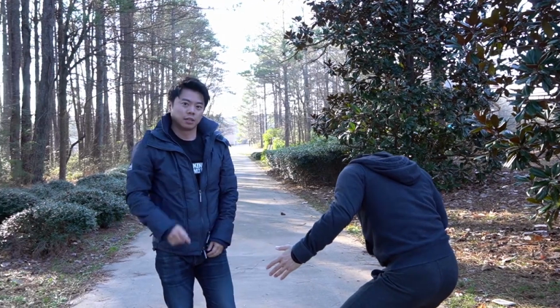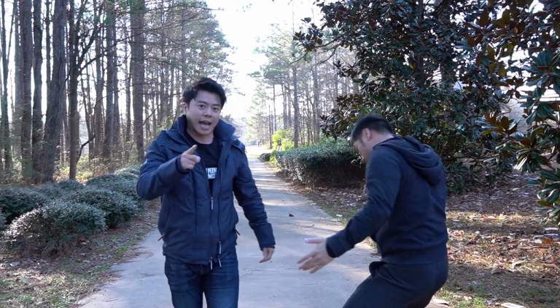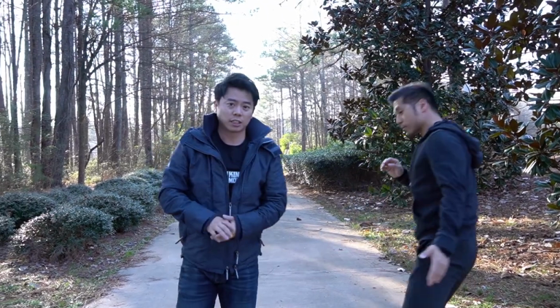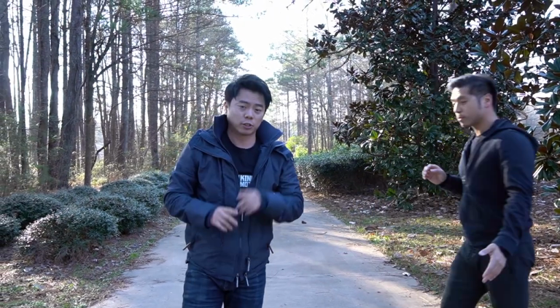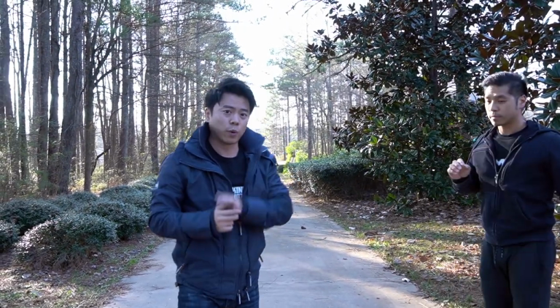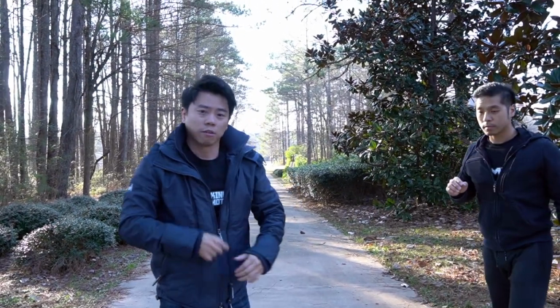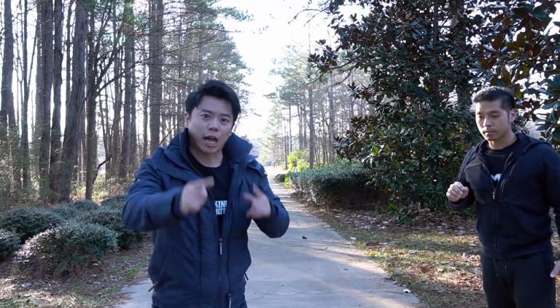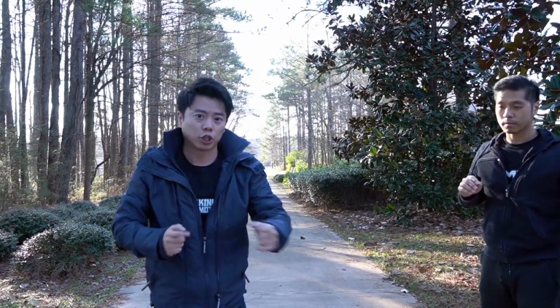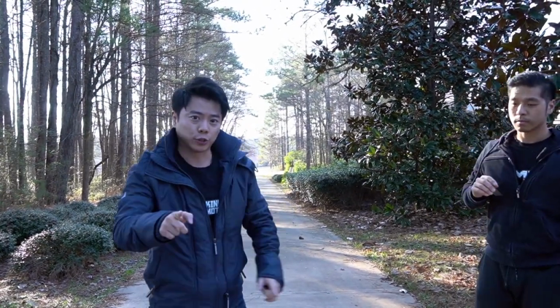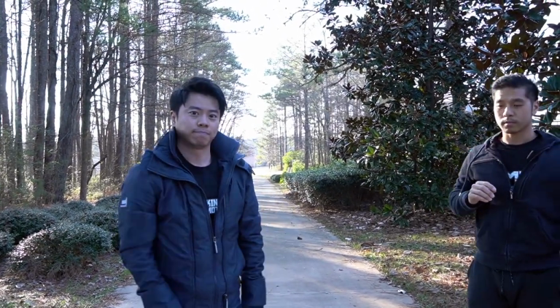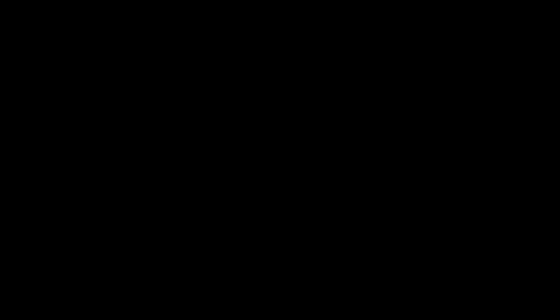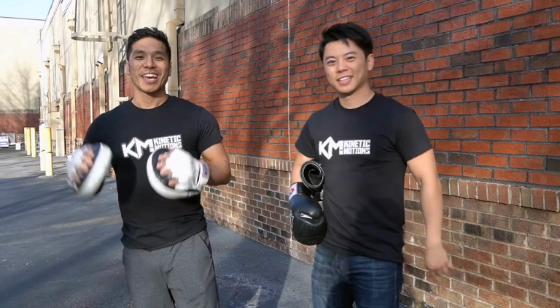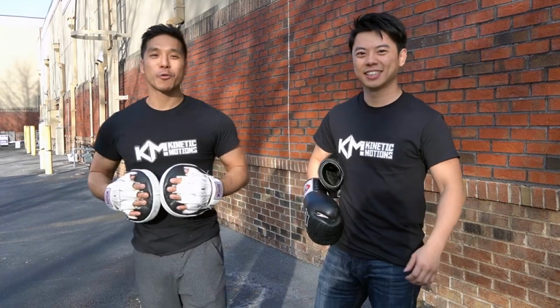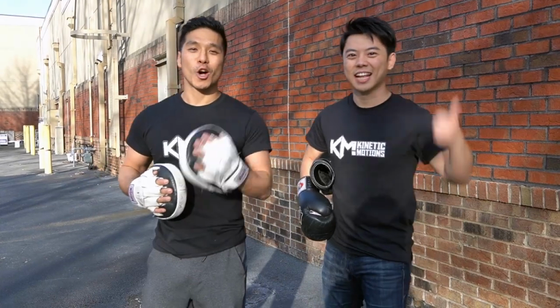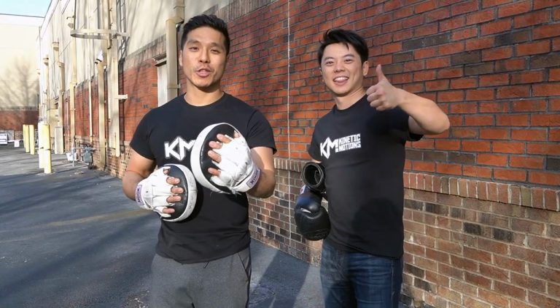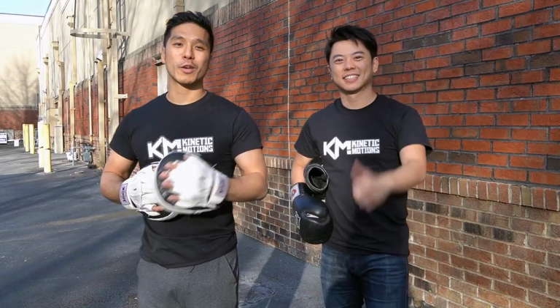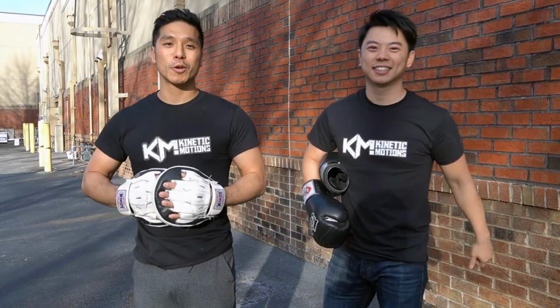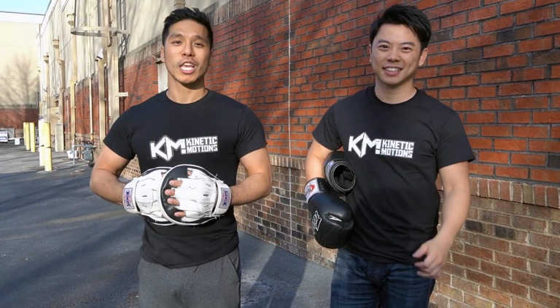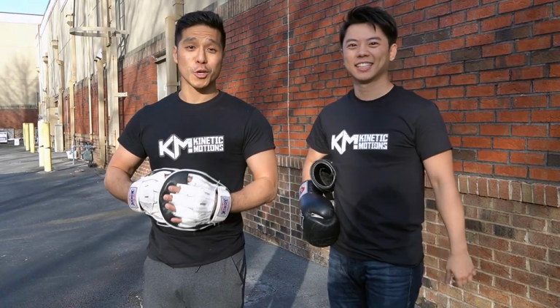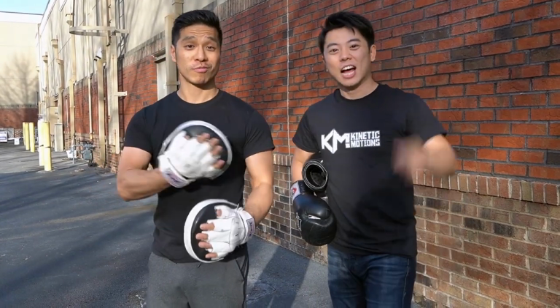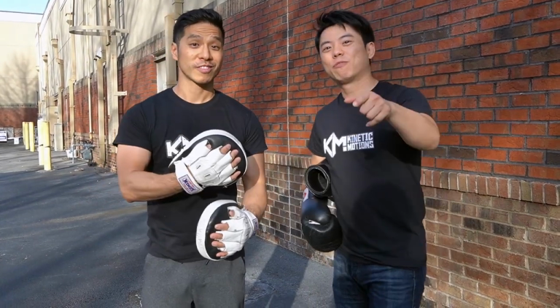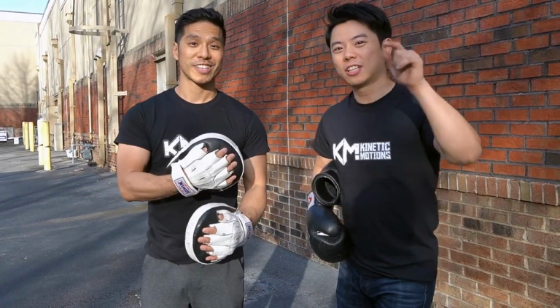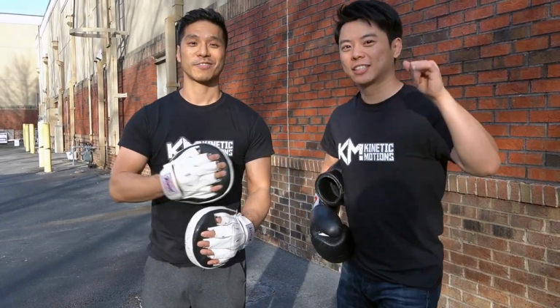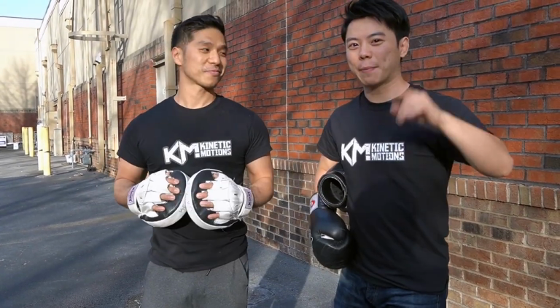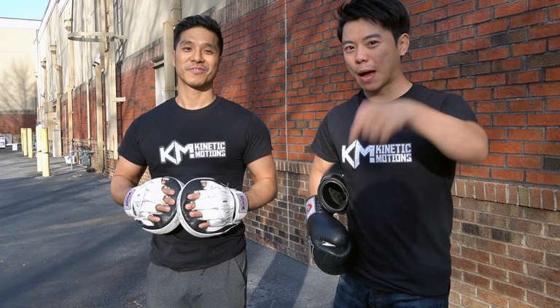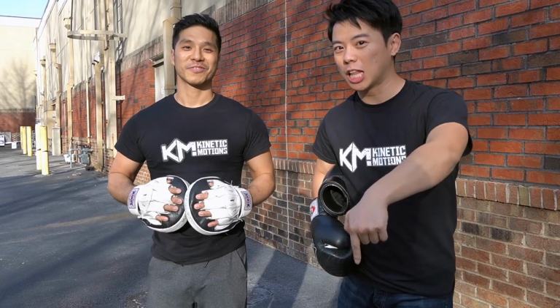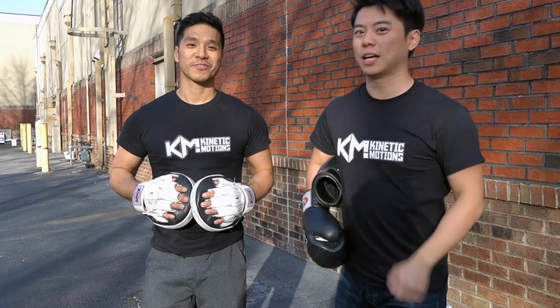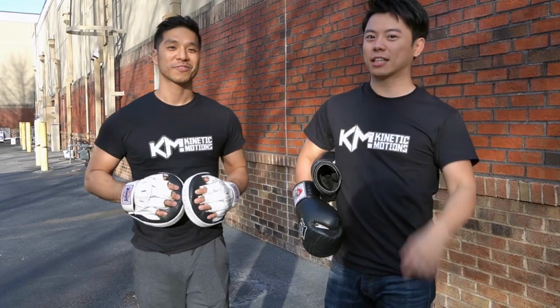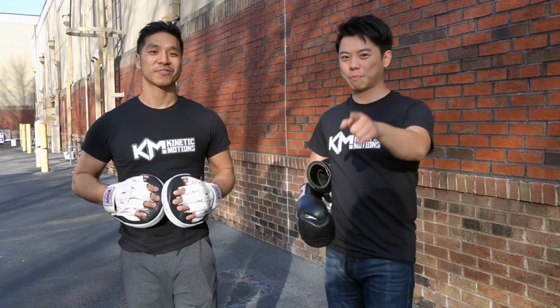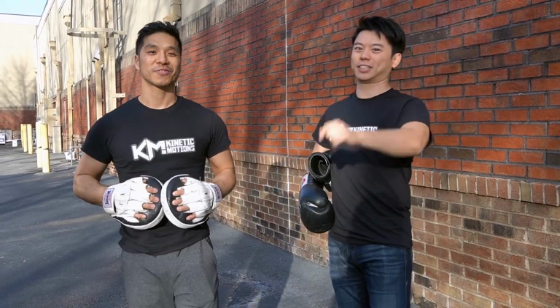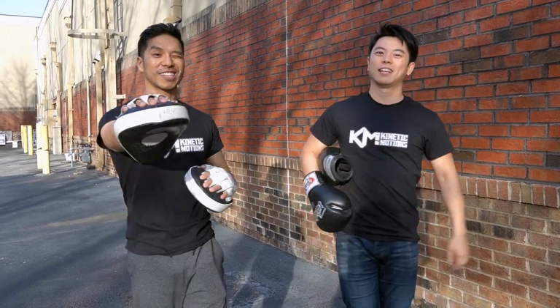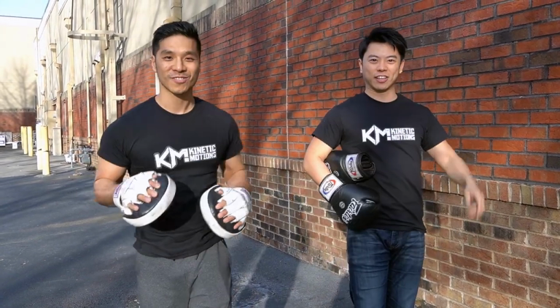So that's self-defense 101 from a jab-cross-hook entry. Hey everyone, hope you enjoyed the video. If you did, don't forget to like, subscribe, and comment below at Kinetic Motions. Thank you guys.